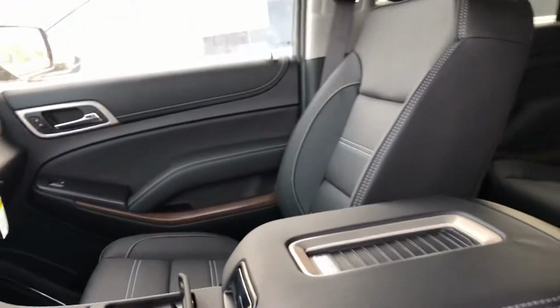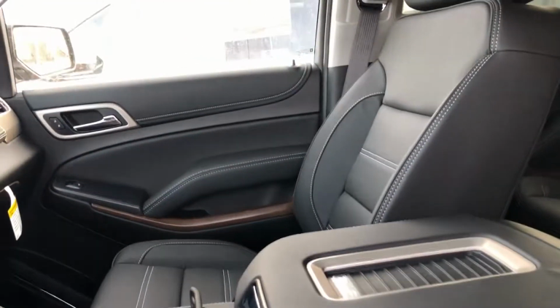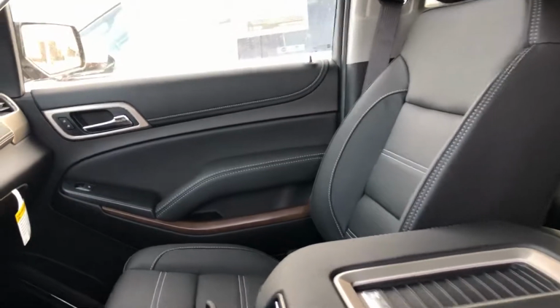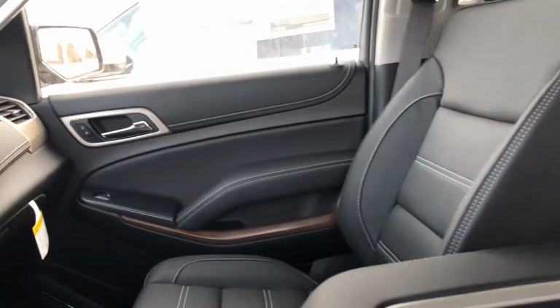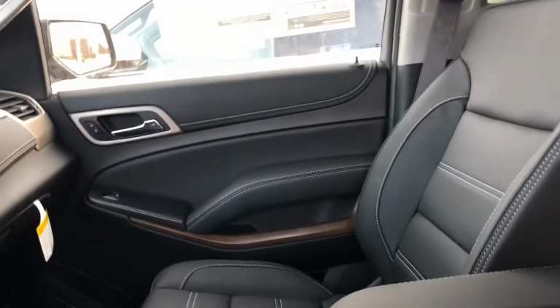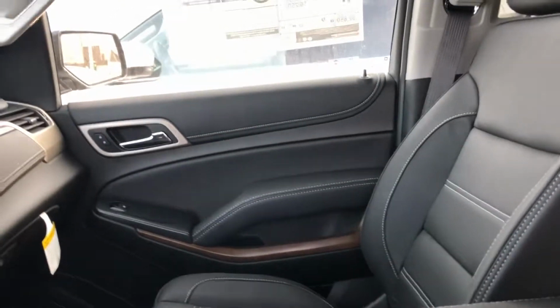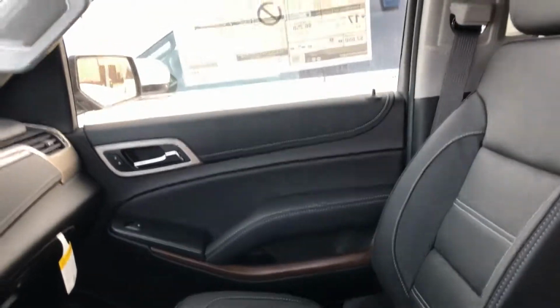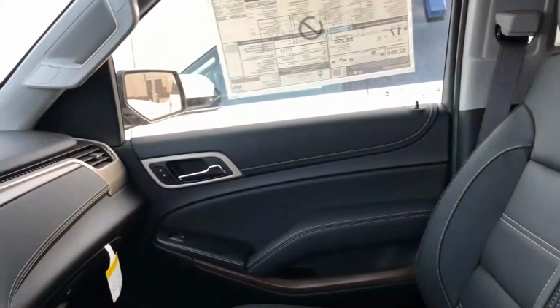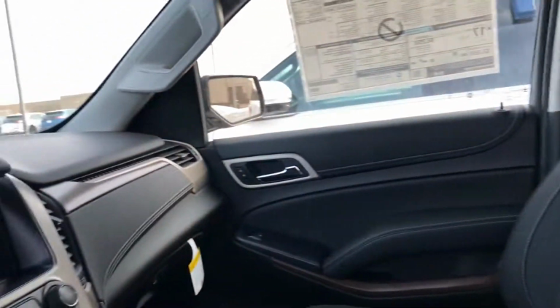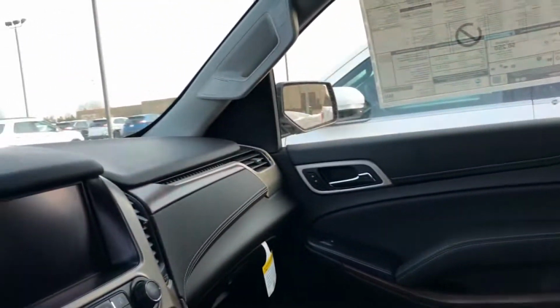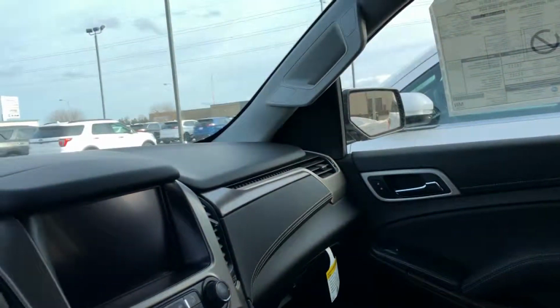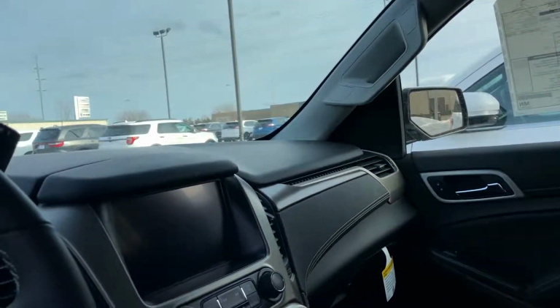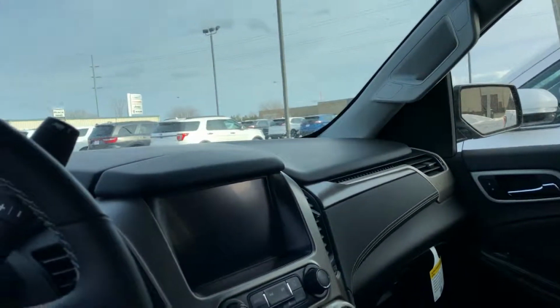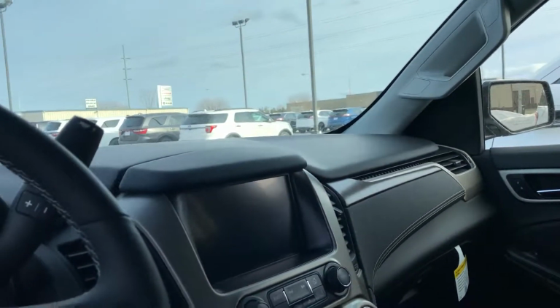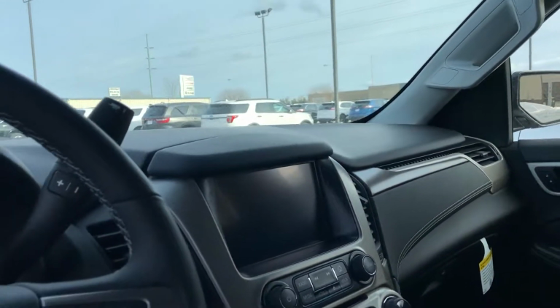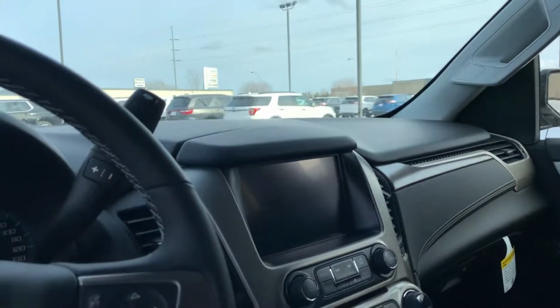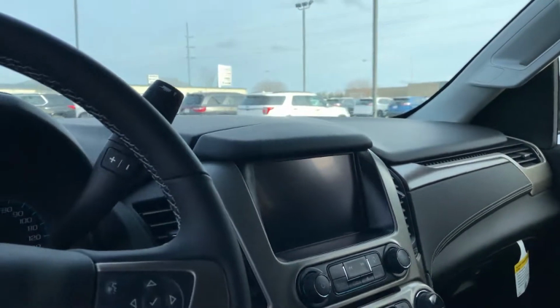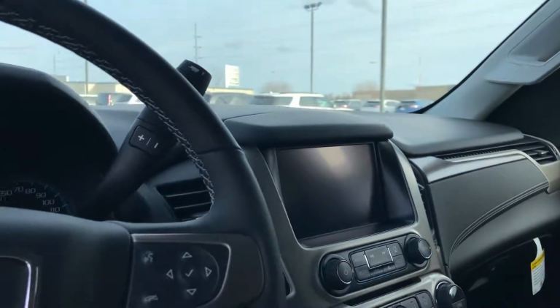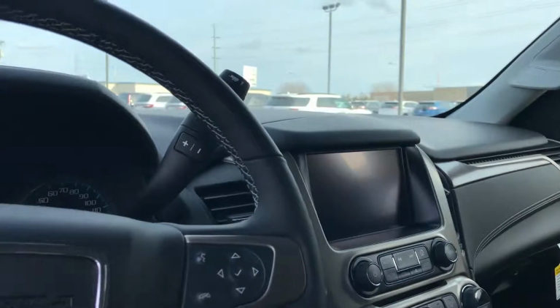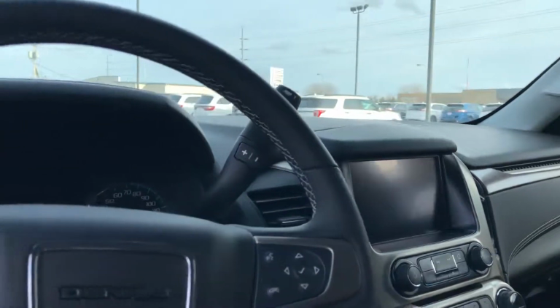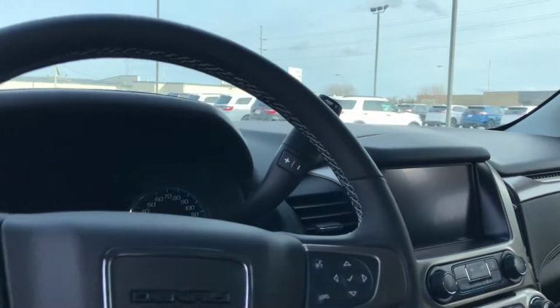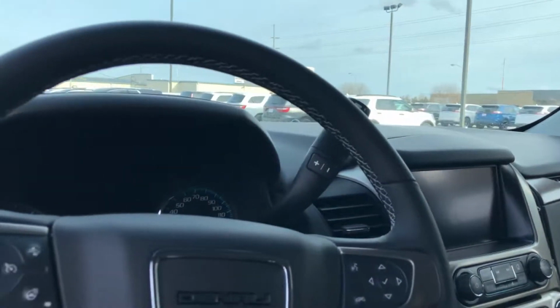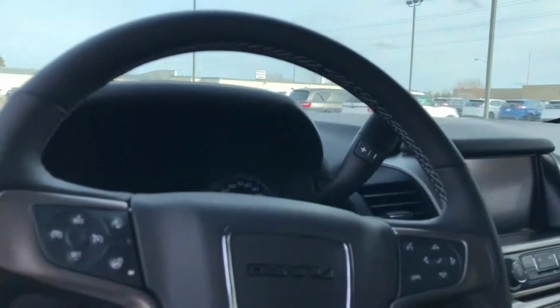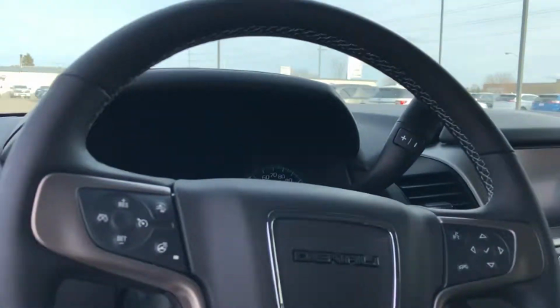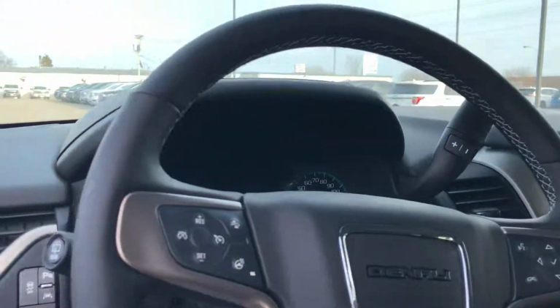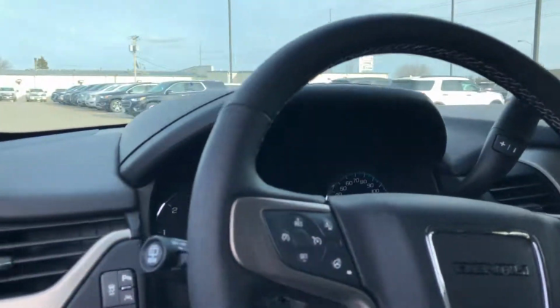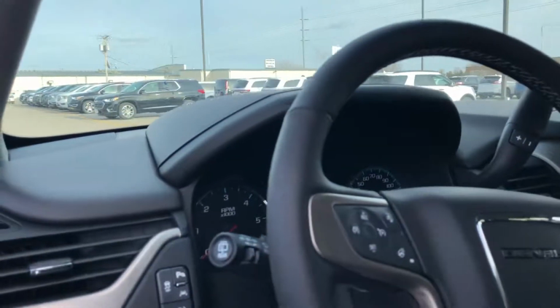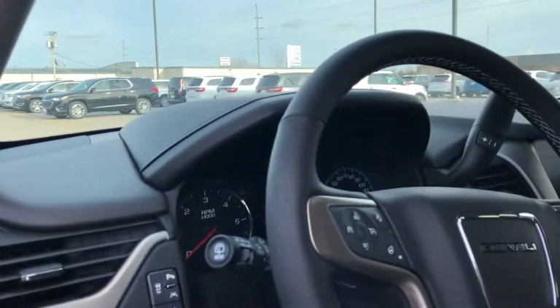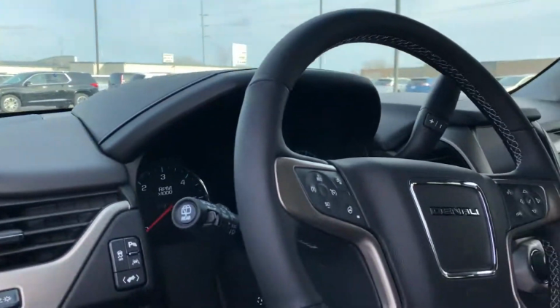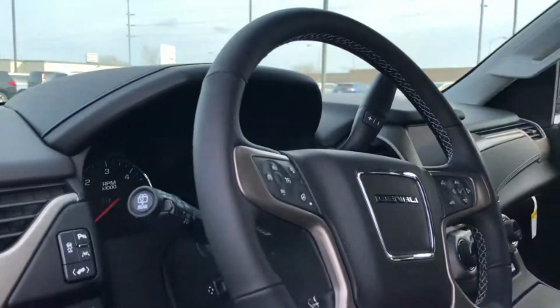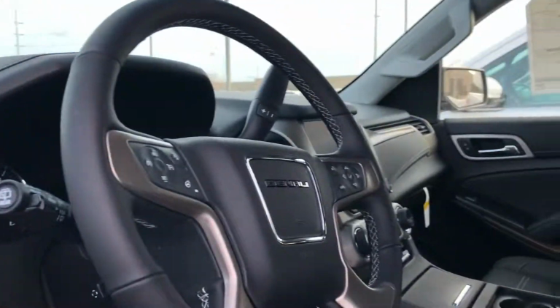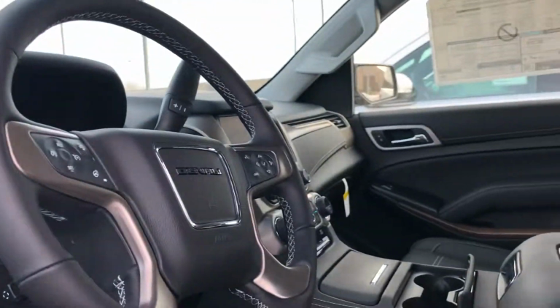All leather heated and ventilated seats, heated steering wheel, adaptive cruise, Ford collision alert — everything. This has got it all.